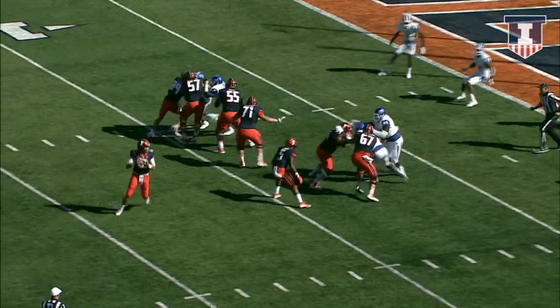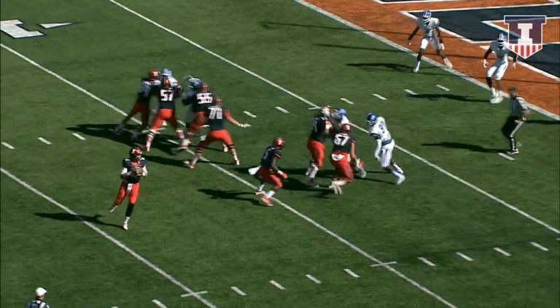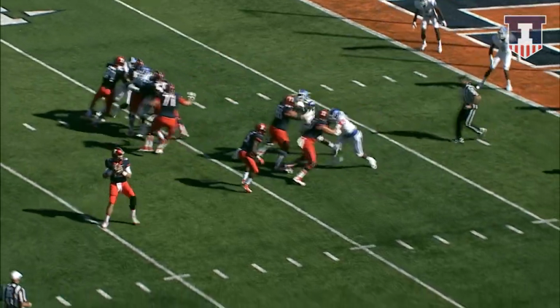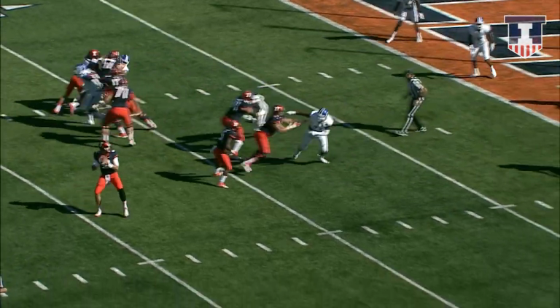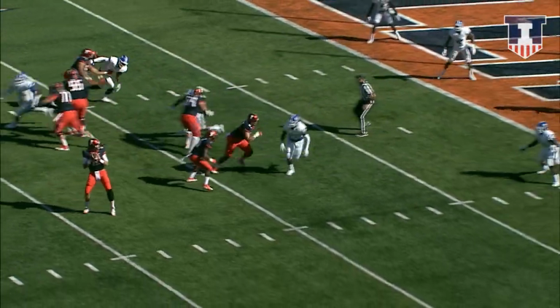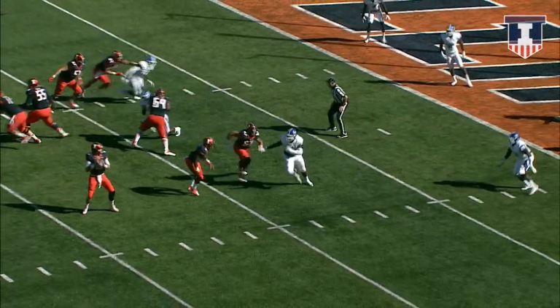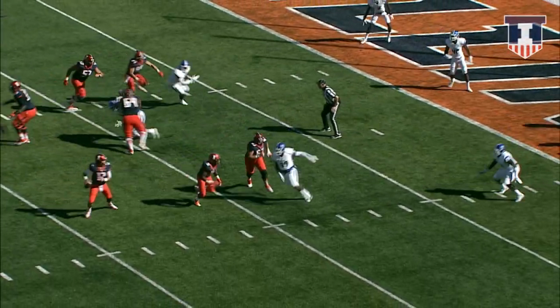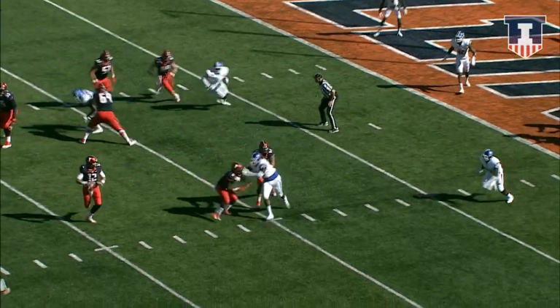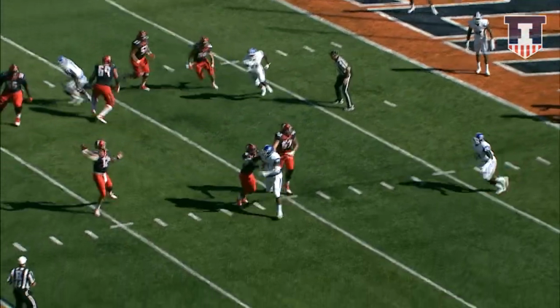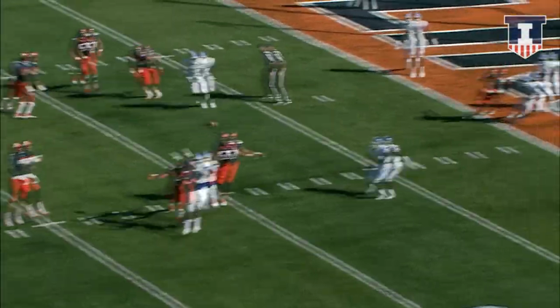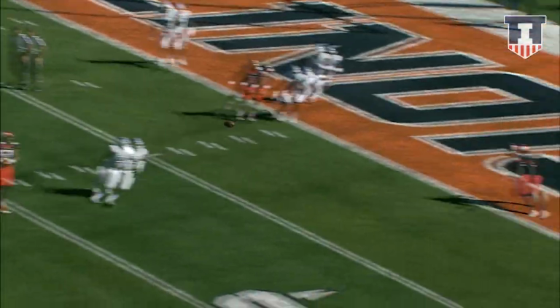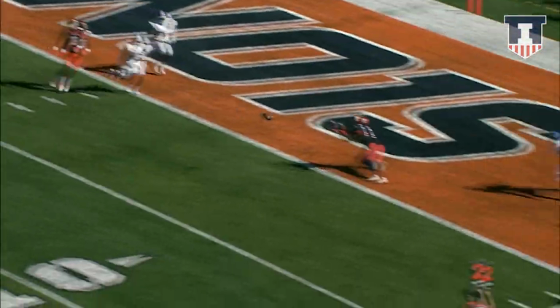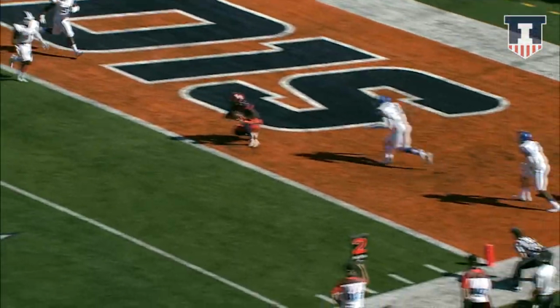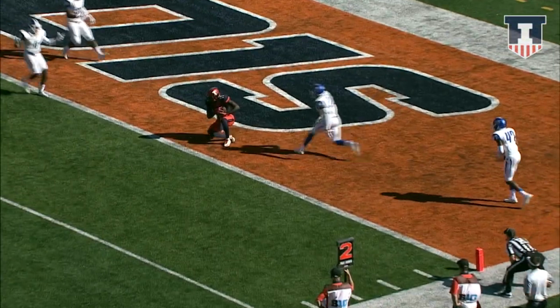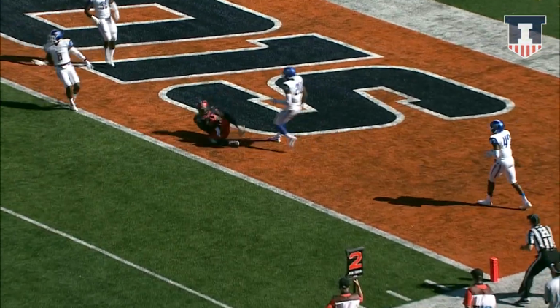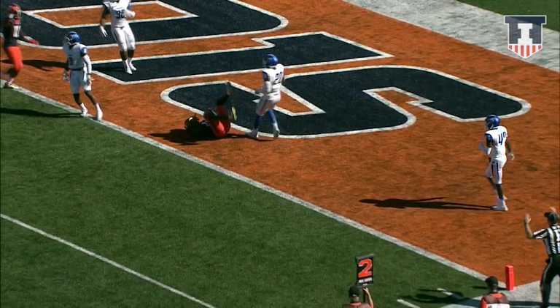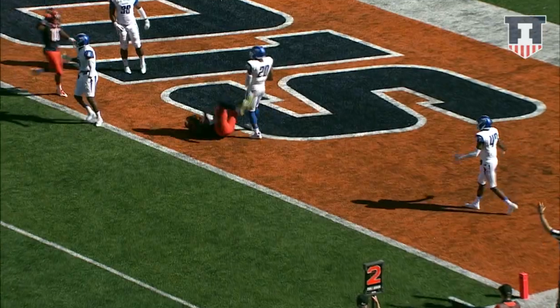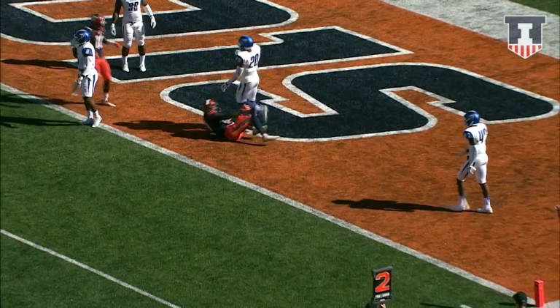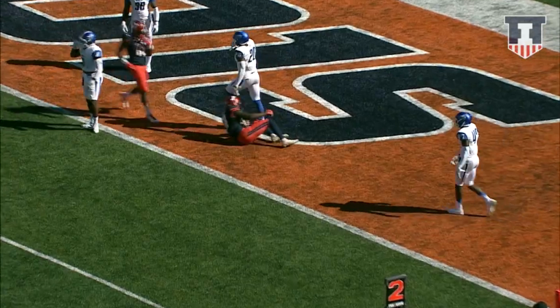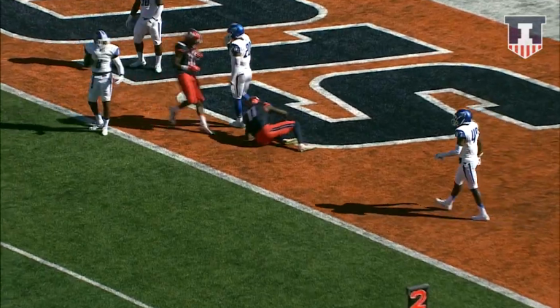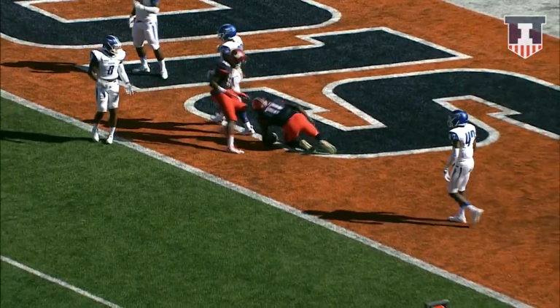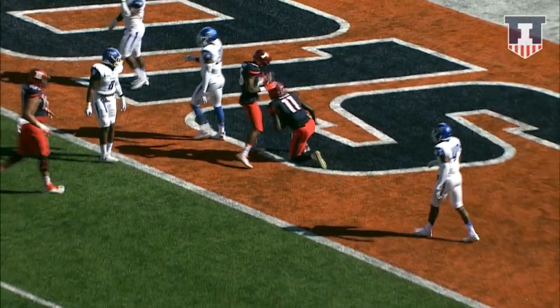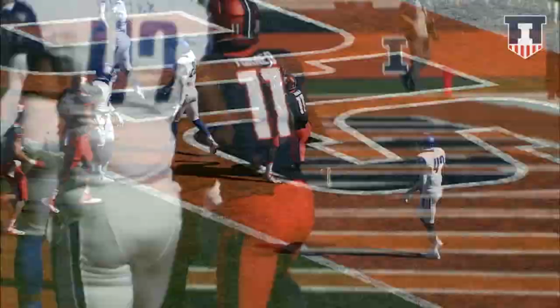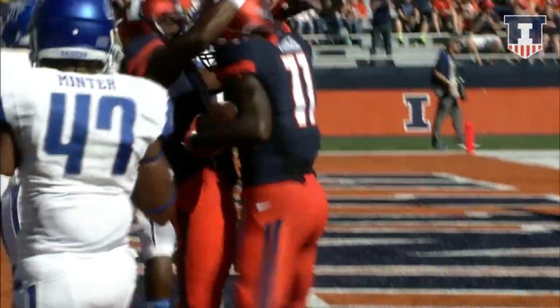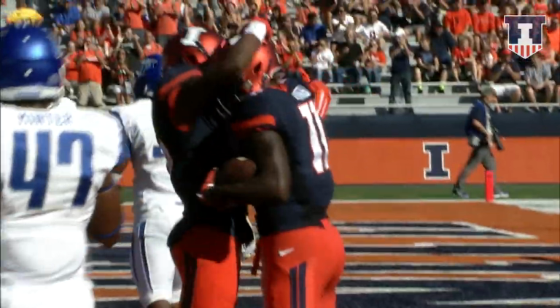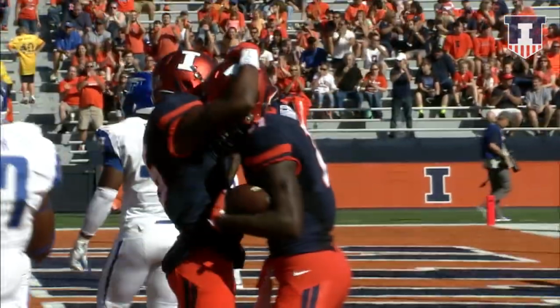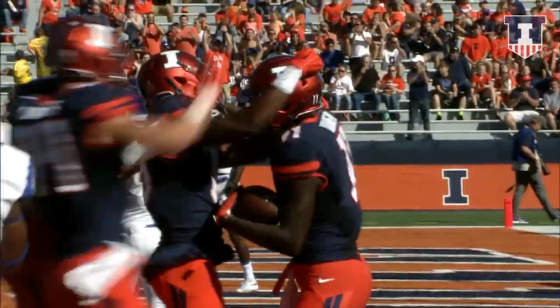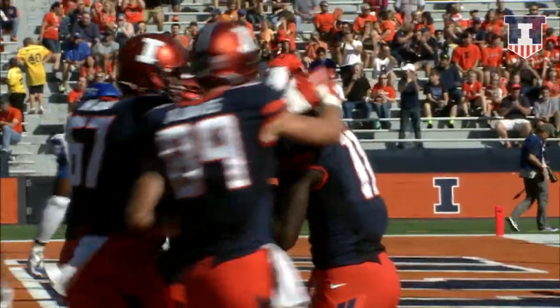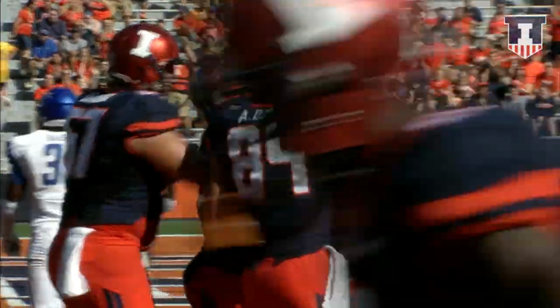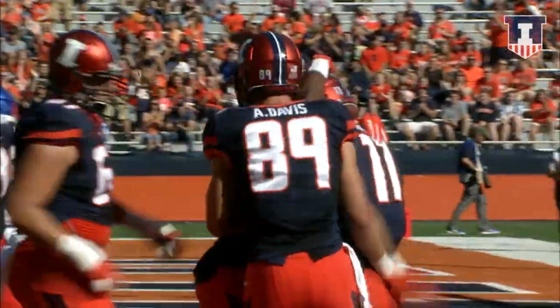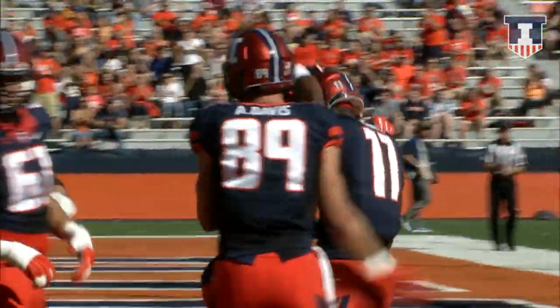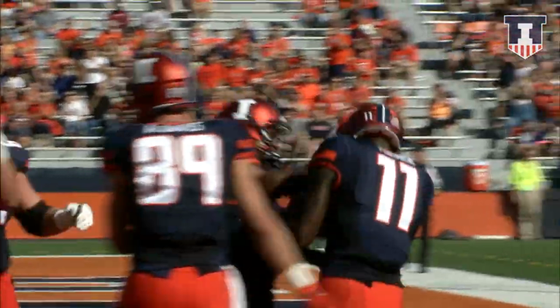Wes rolls it right, now he's looking to throw — nobody open. Now somebody is, and he's got his man in the end zone. Touchdown, Illinois! And it's Malik Turner for the touchdown.